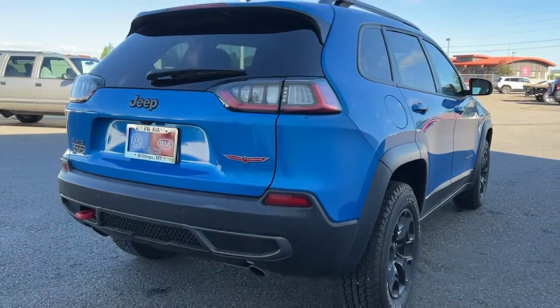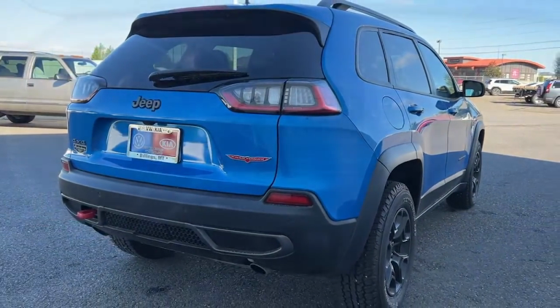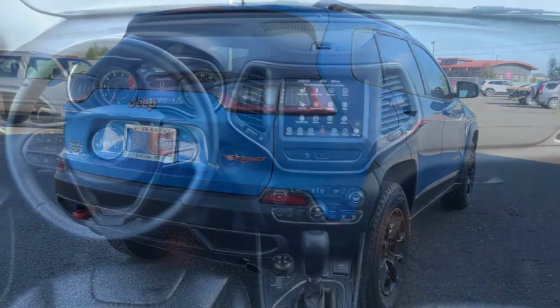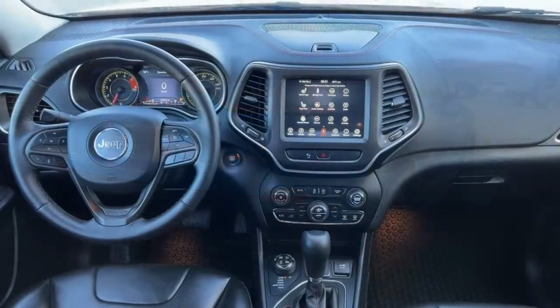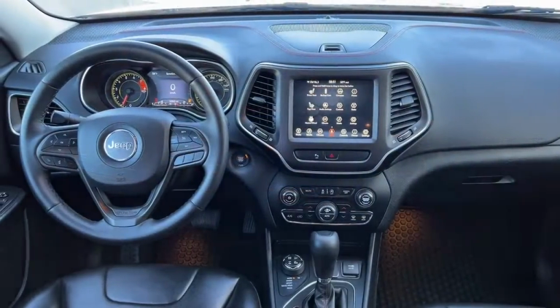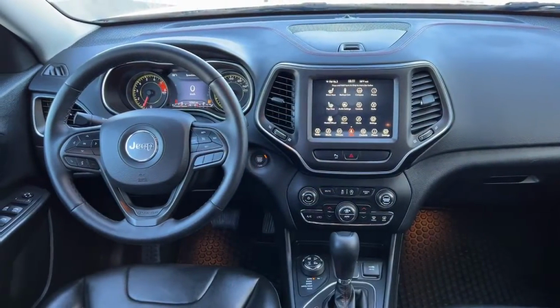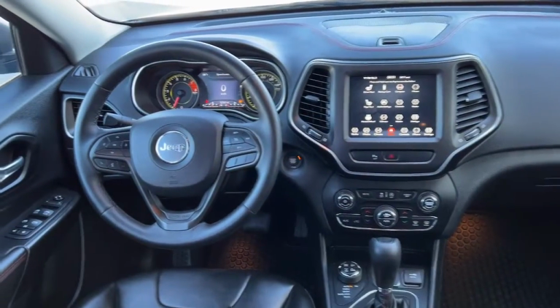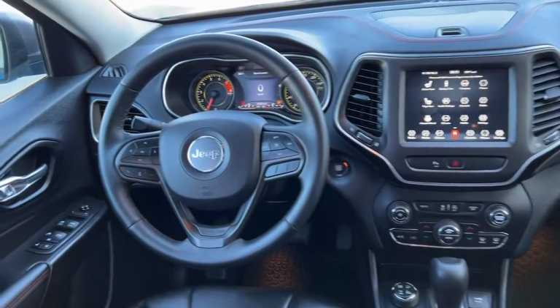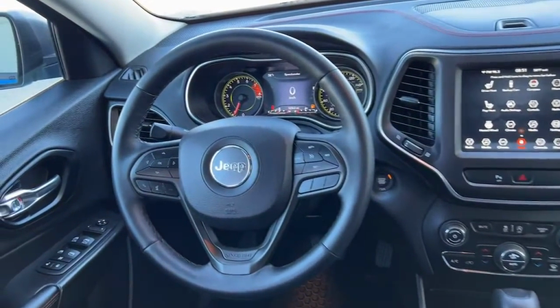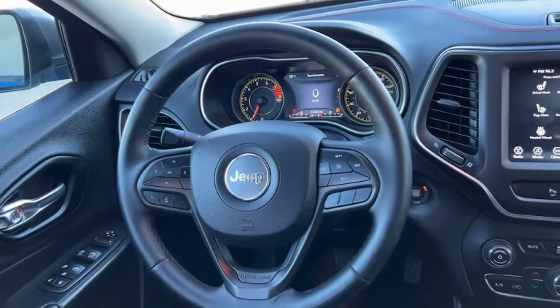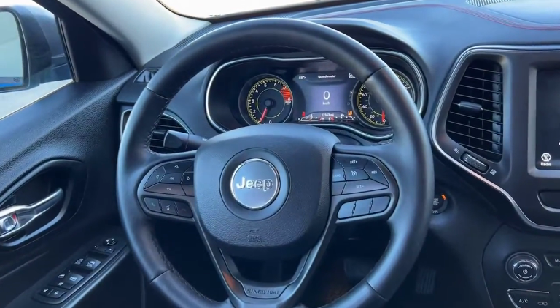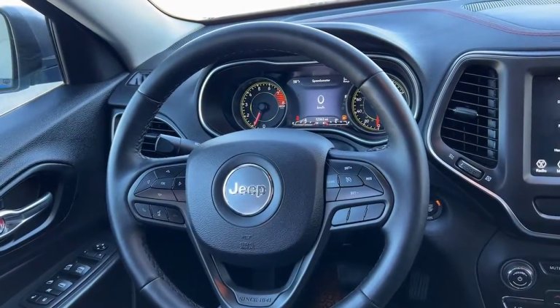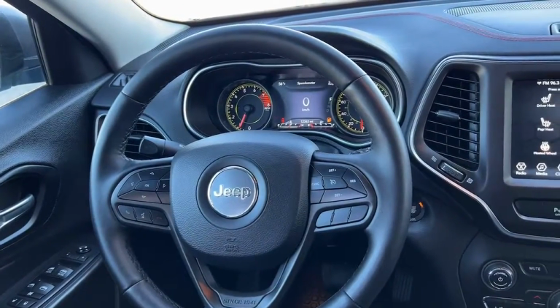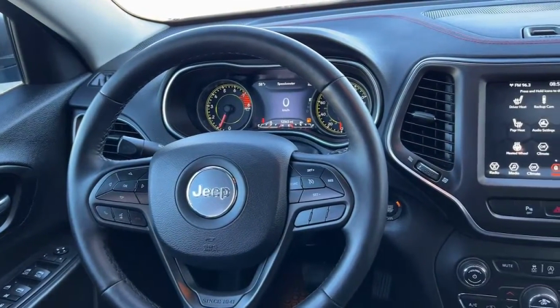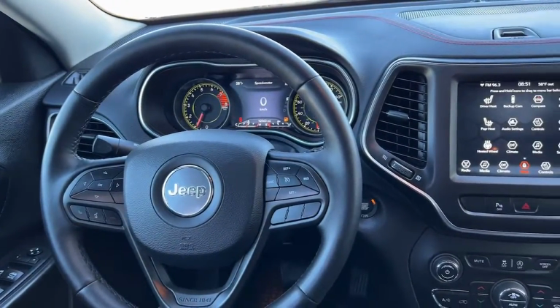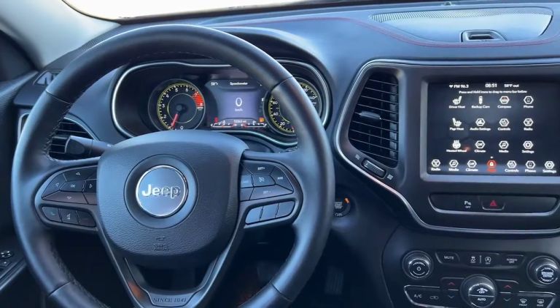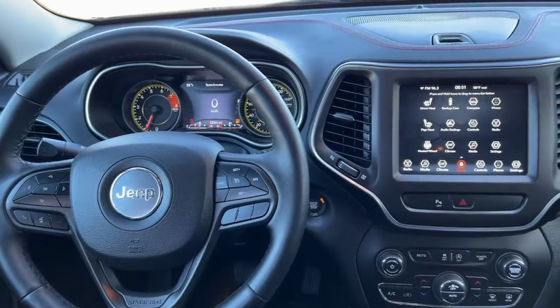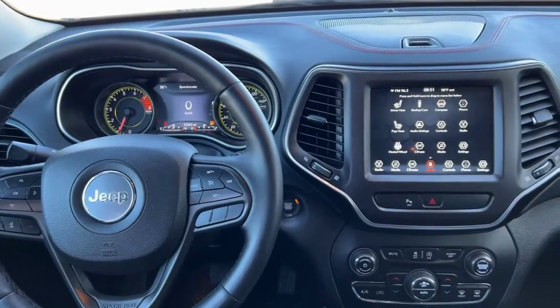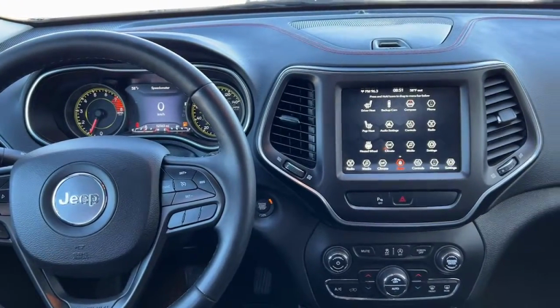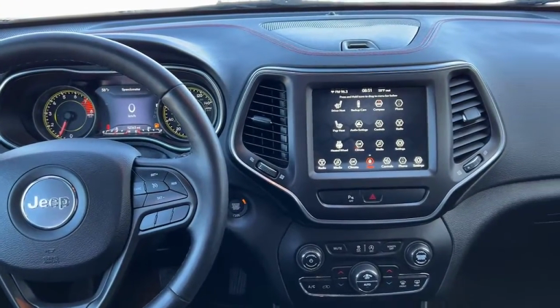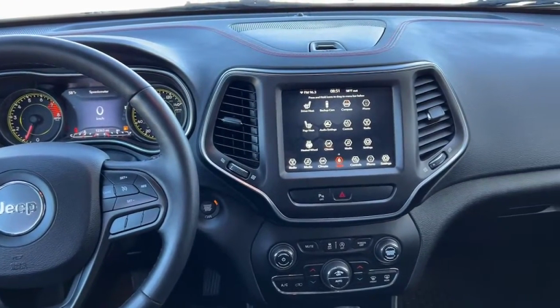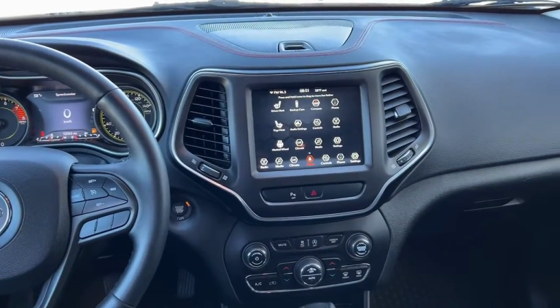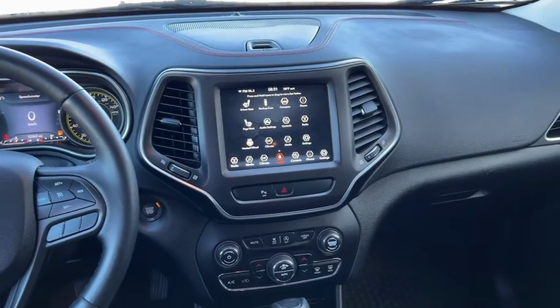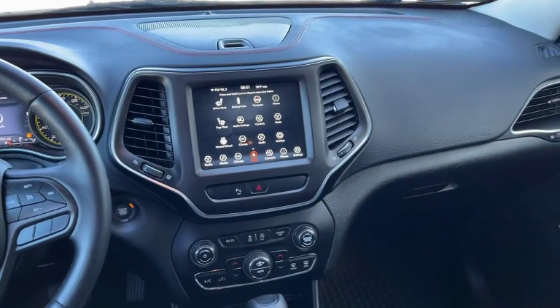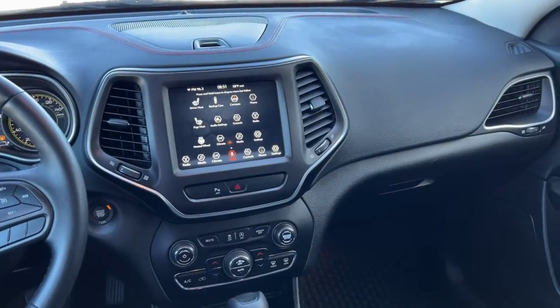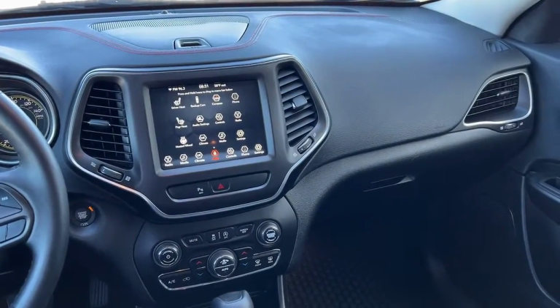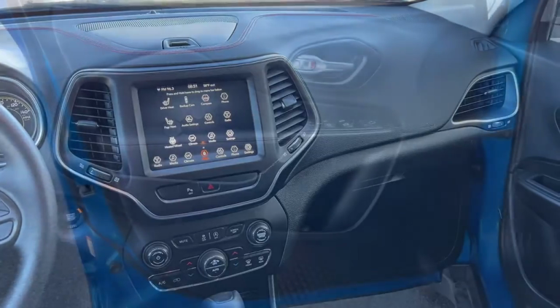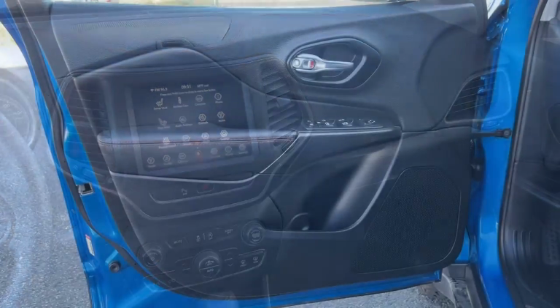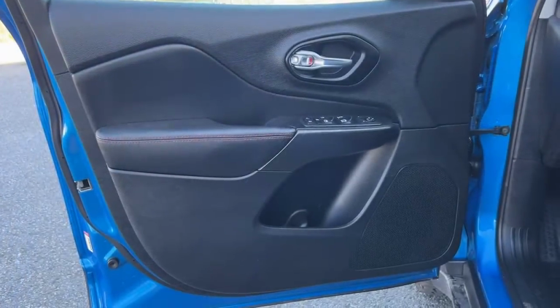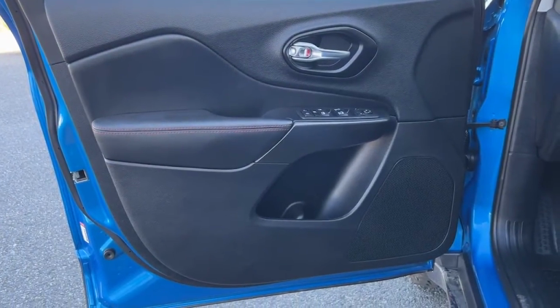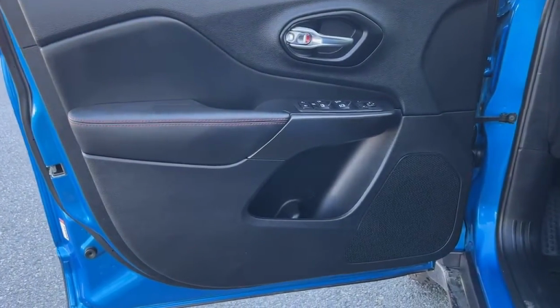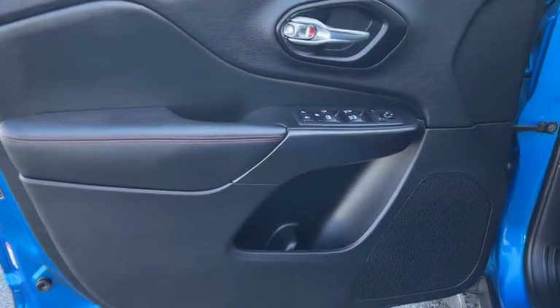Keyless entry, fog lamps, backup camera, electronic stability control, aluminum wheels, dual-zone AC, heated front seat, power driver's seat, intermittent wipers, tire pressure monitoring system.